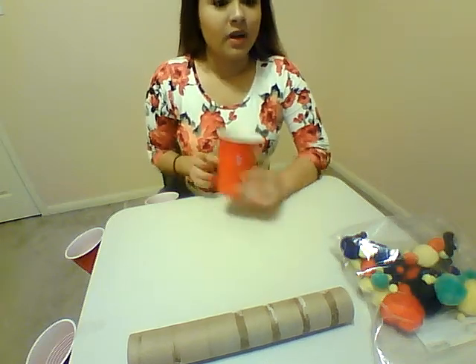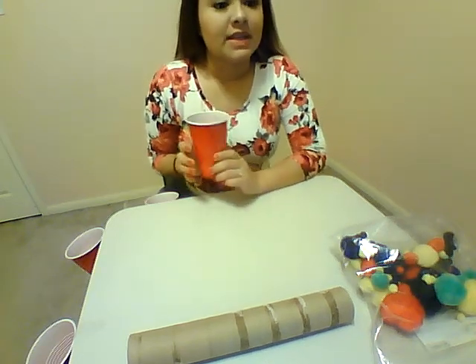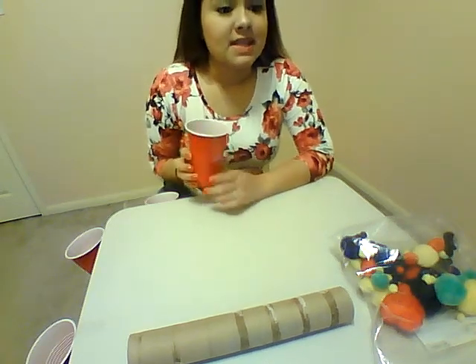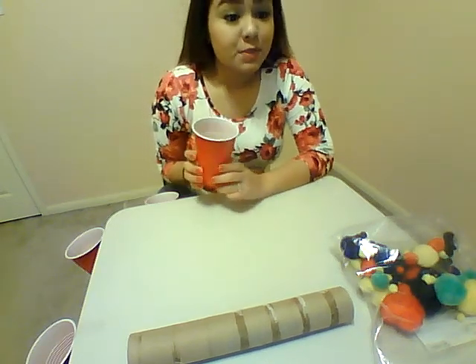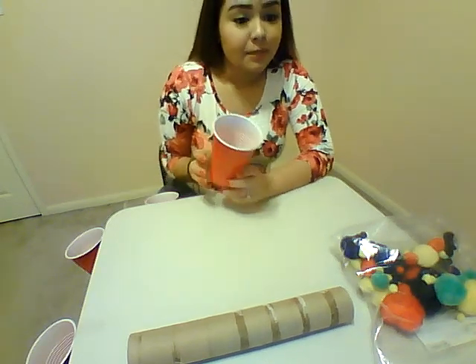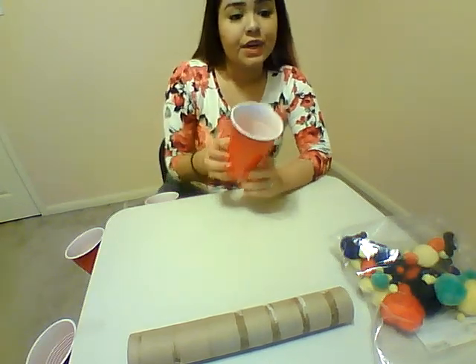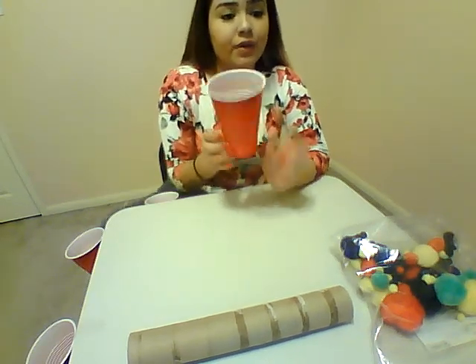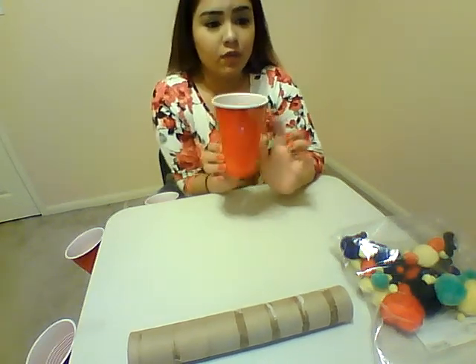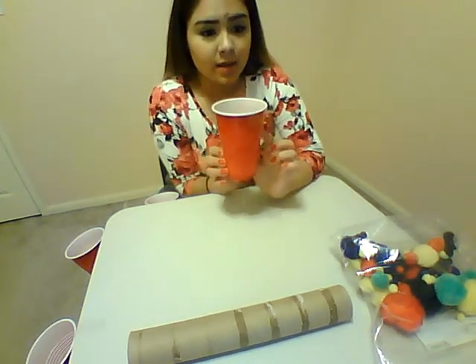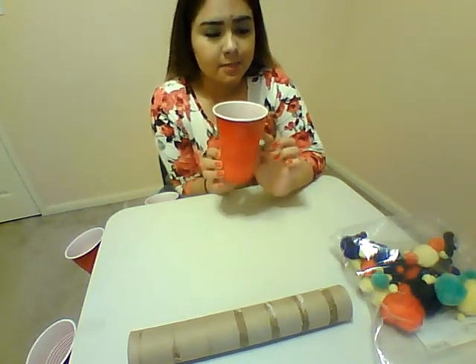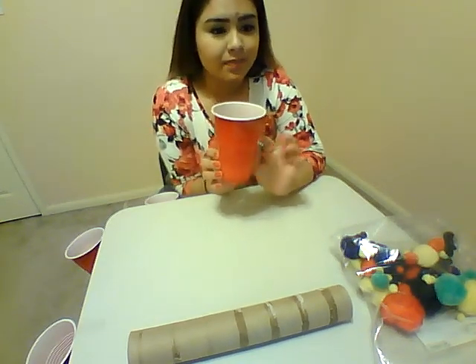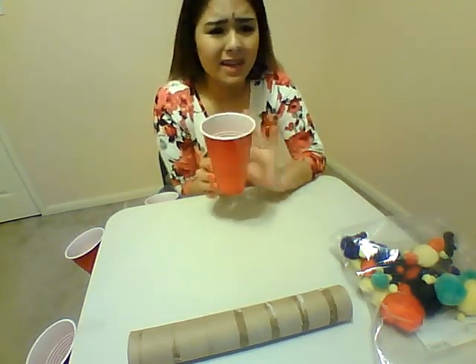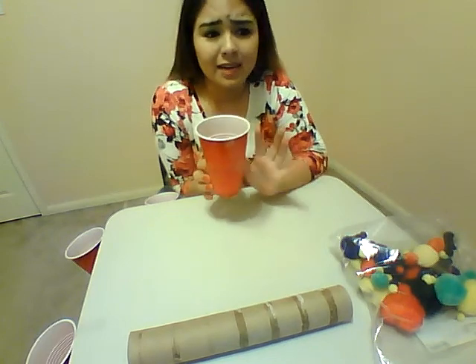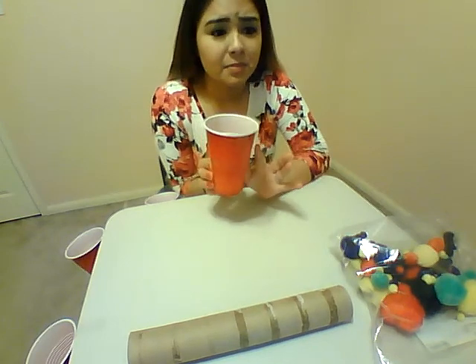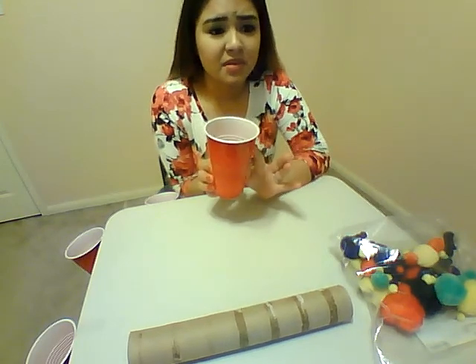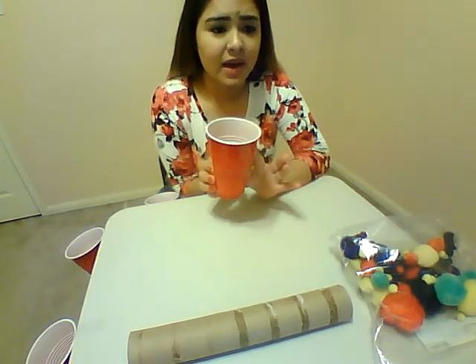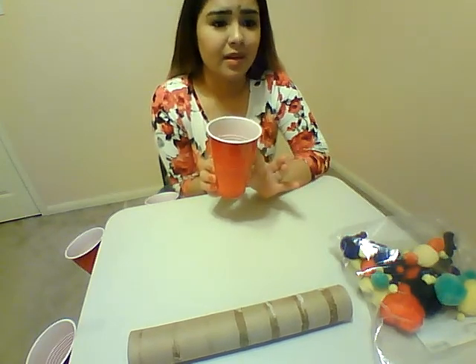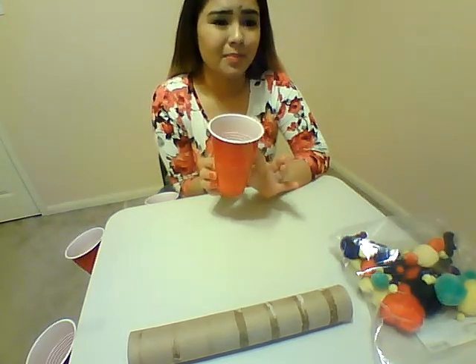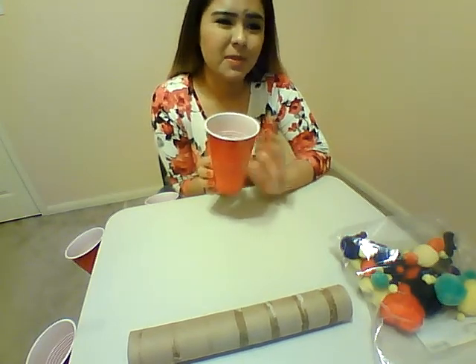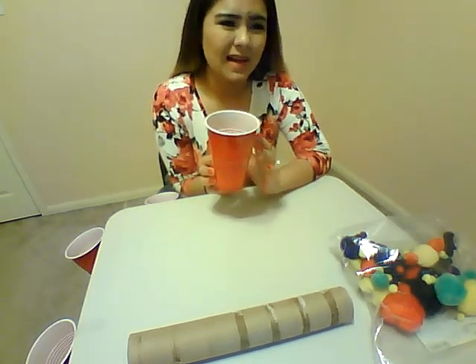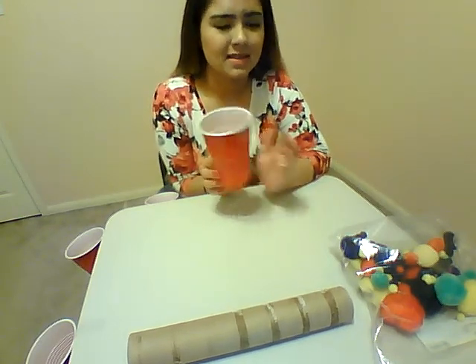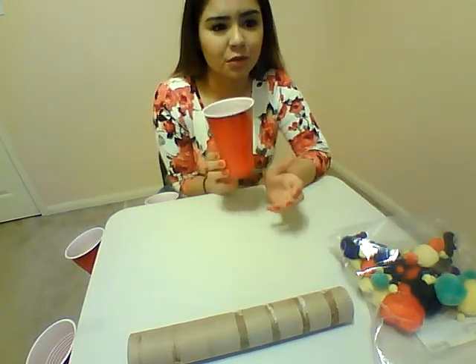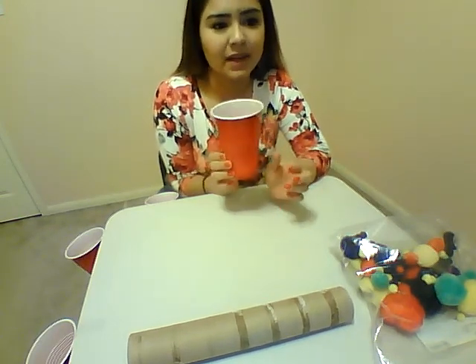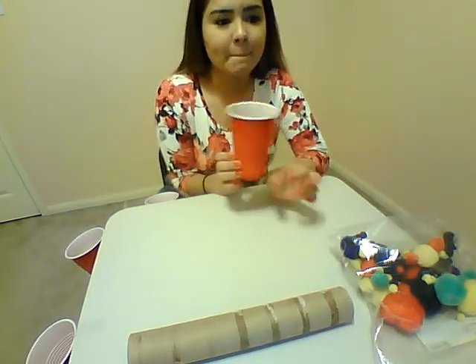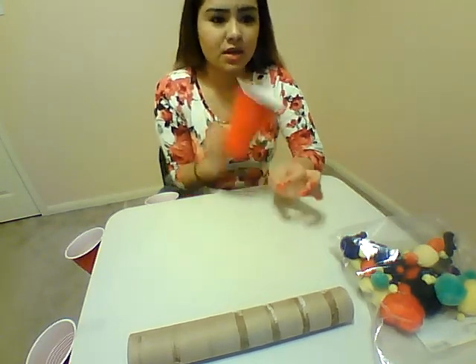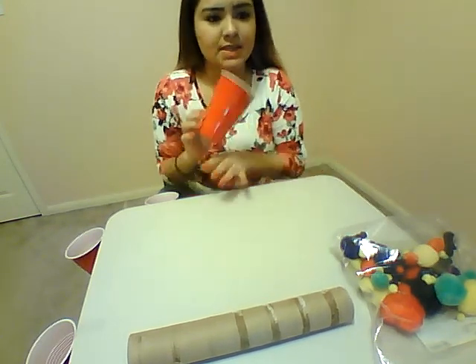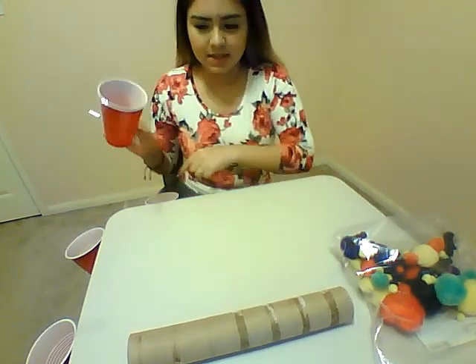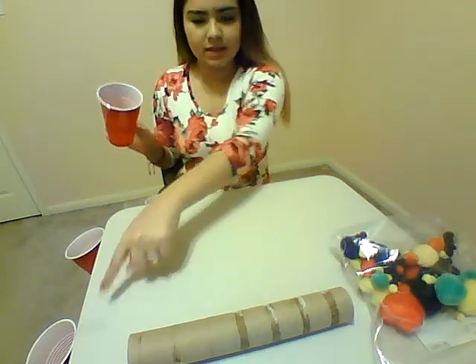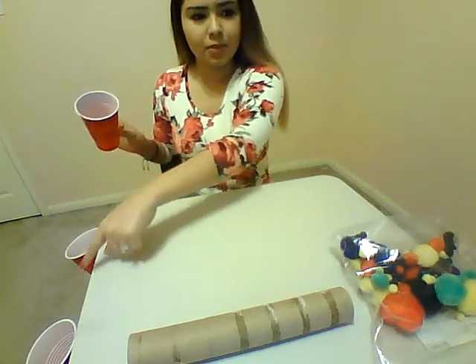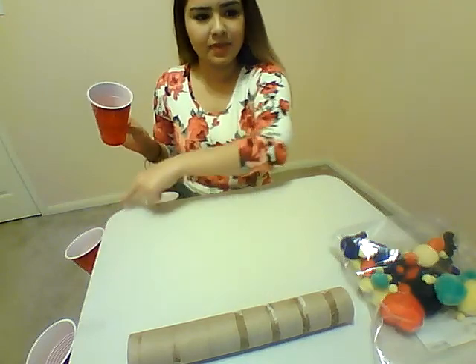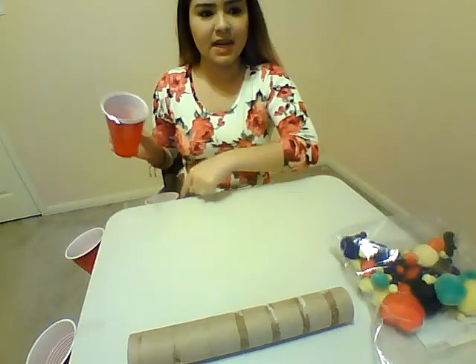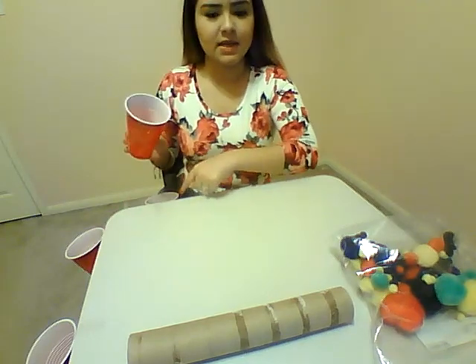Alright guys, so this activity is pretty fun. You're going to need four cups. They can be any kind of cup, just whatever you have. I prefer plastic because it's a little bit lighter, because we're going to tape it to the end of the table, as you can kind of see here.